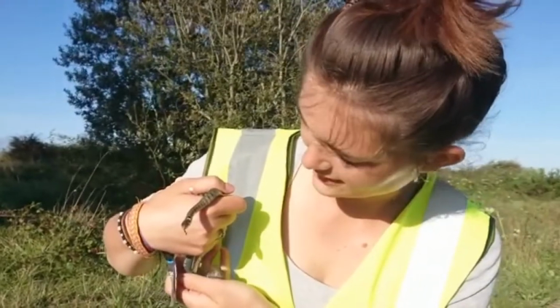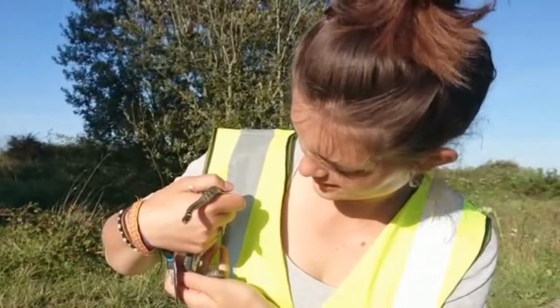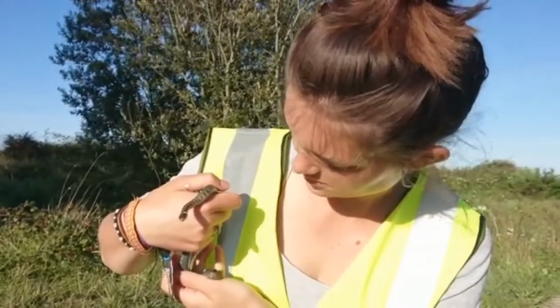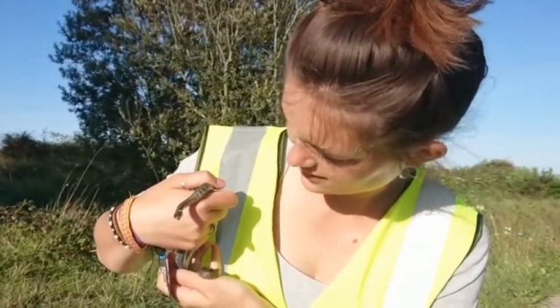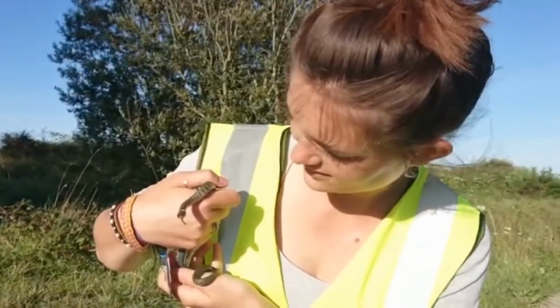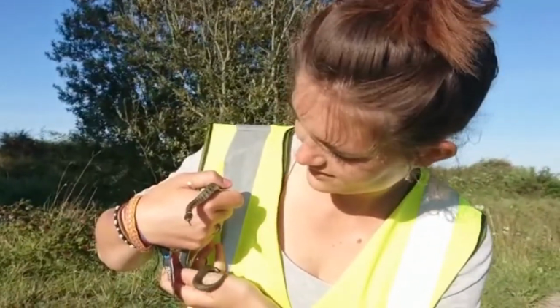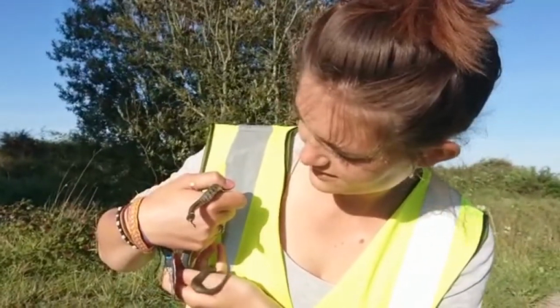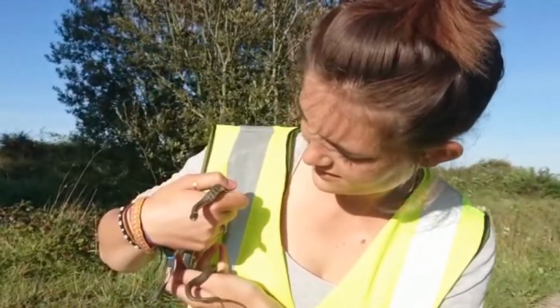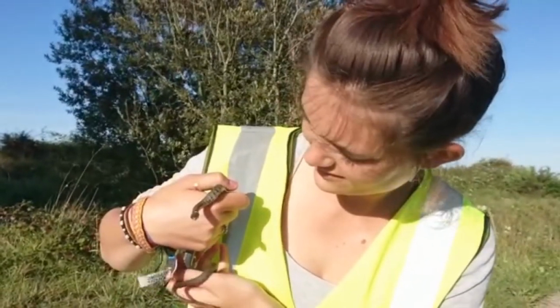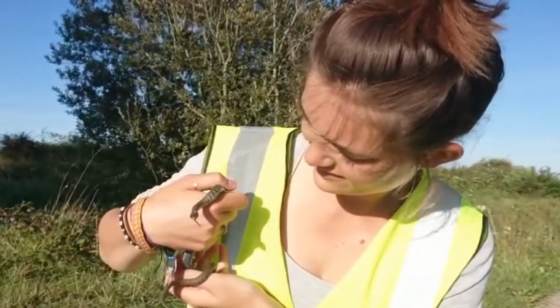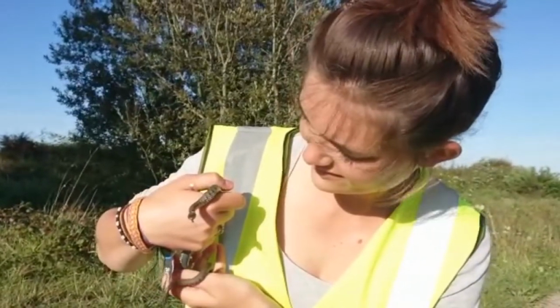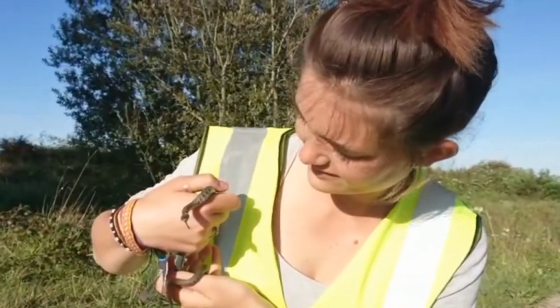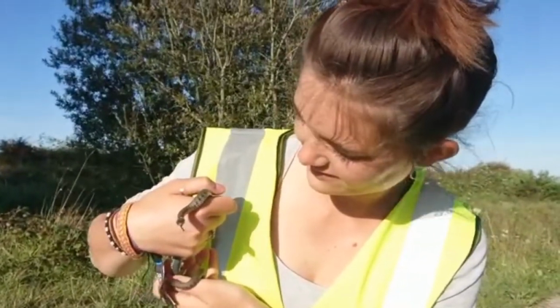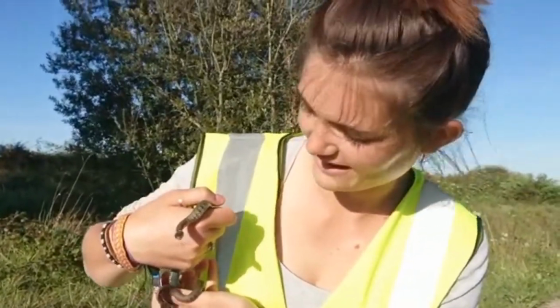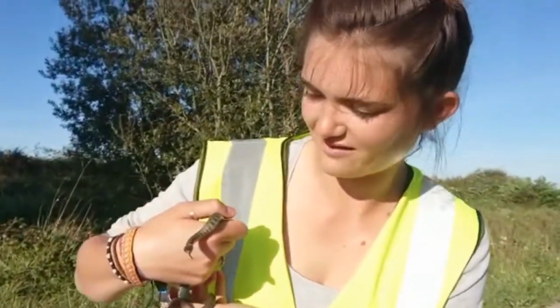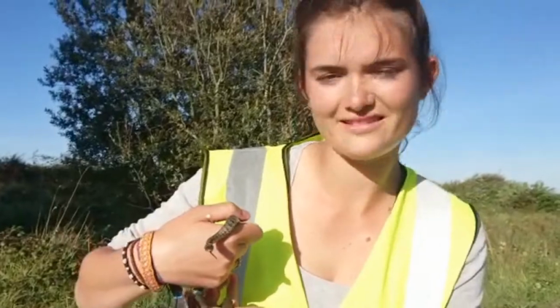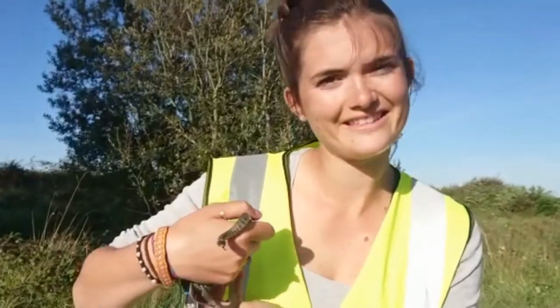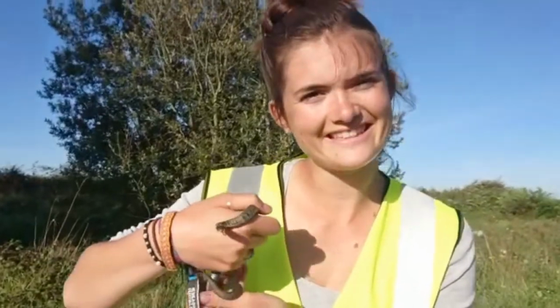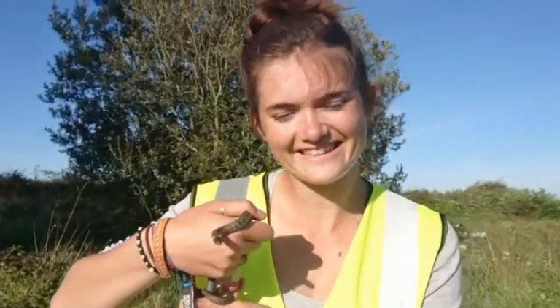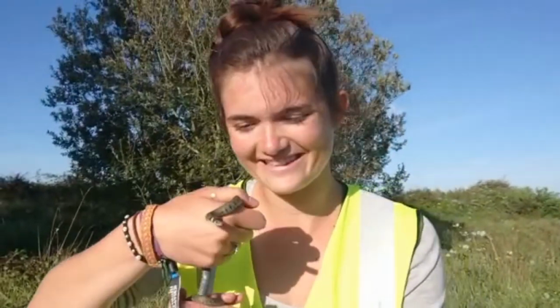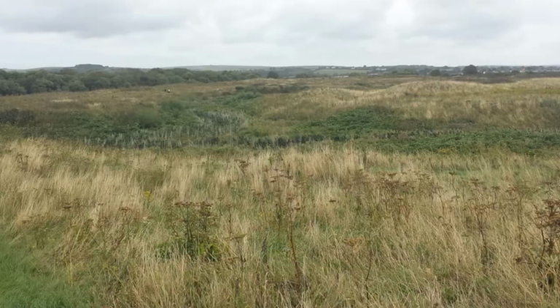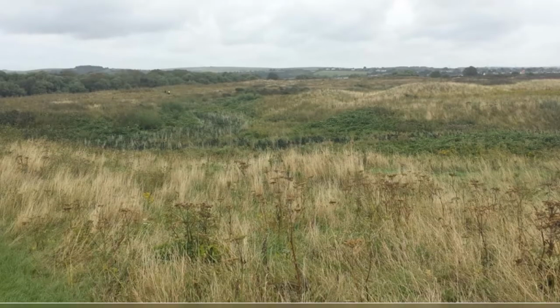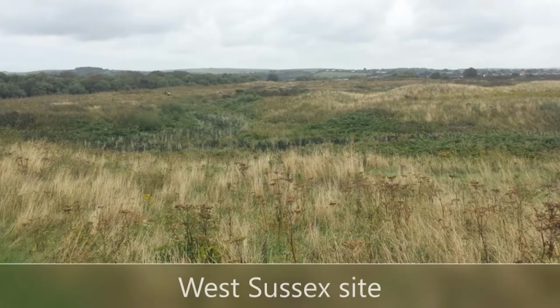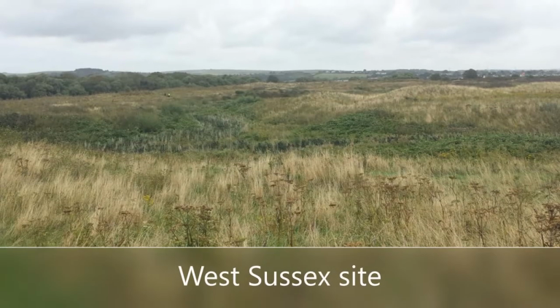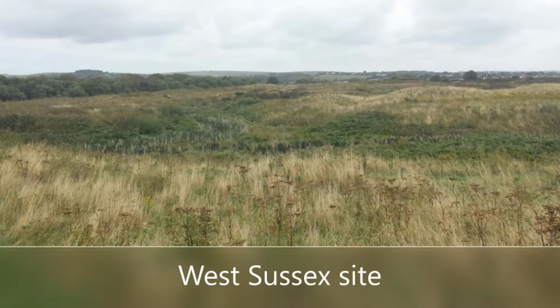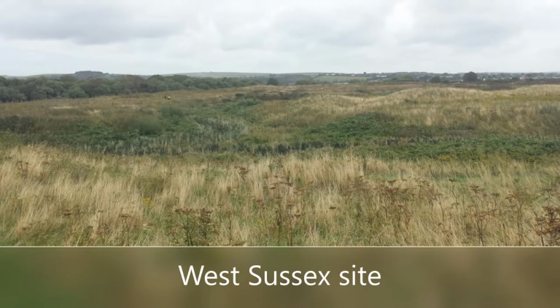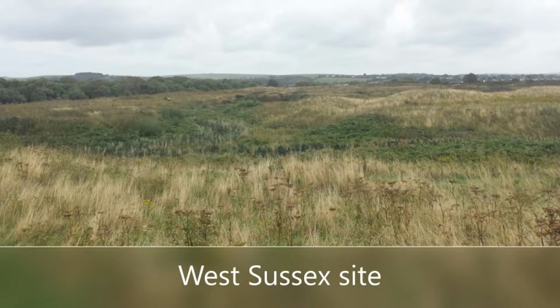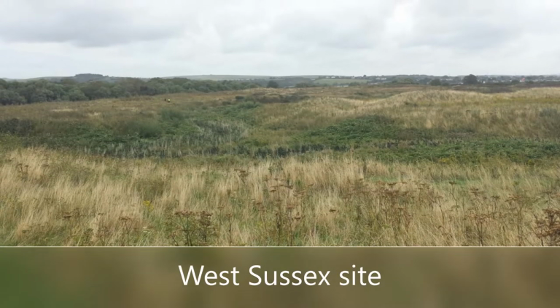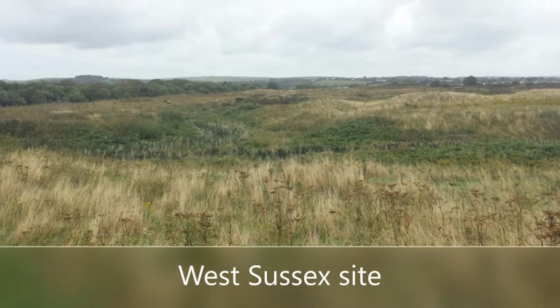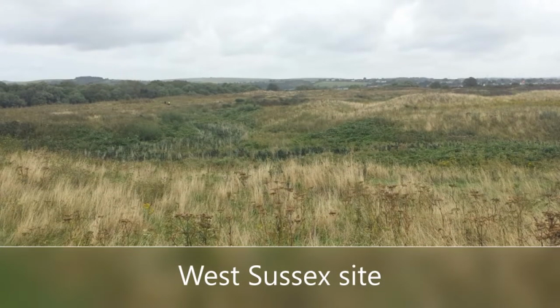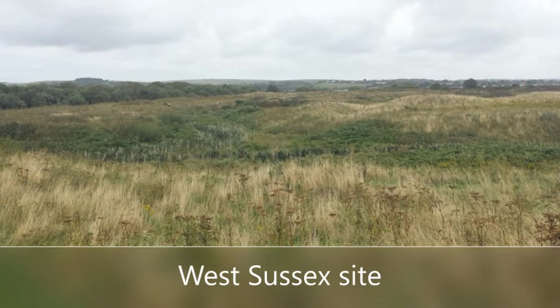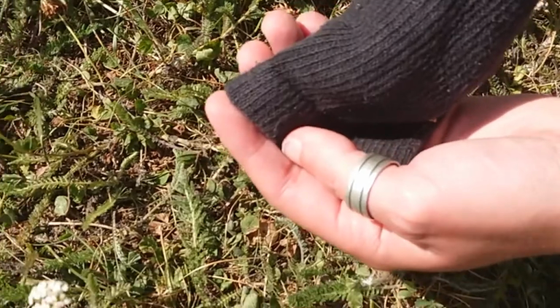Here I am handling a grass snake for the first time. And here's a quick photo of the survey site I was on.